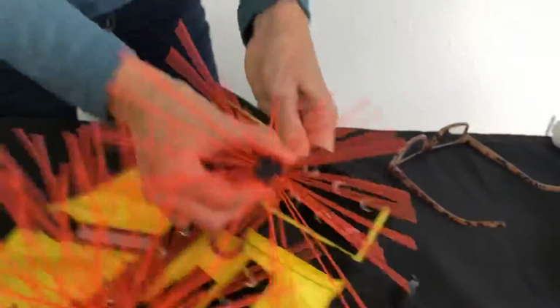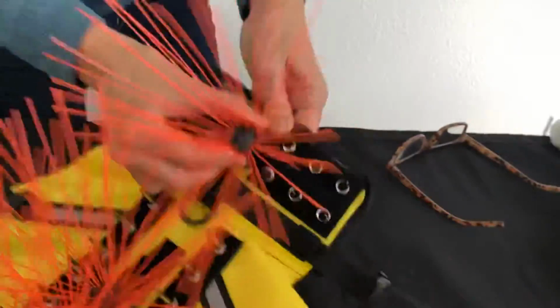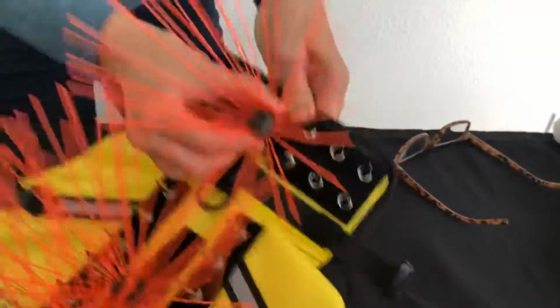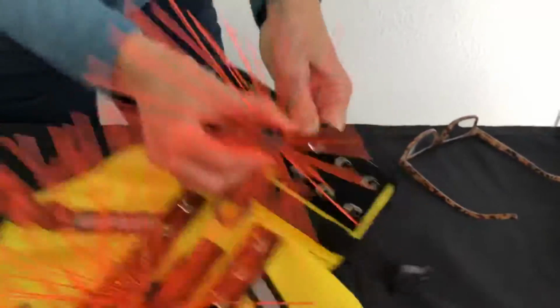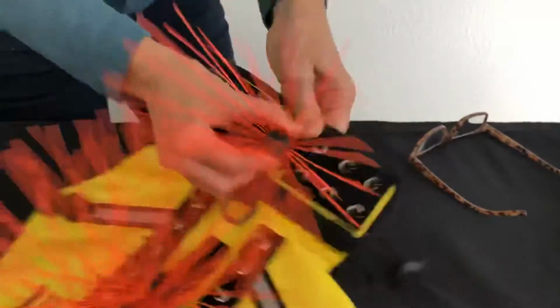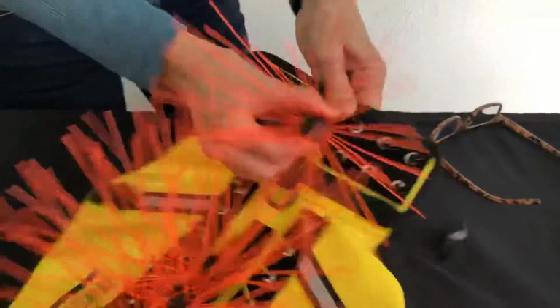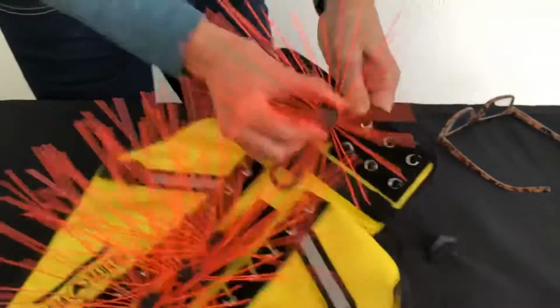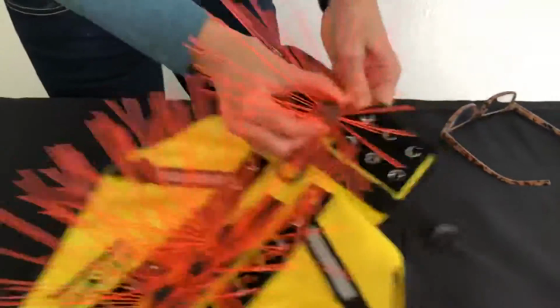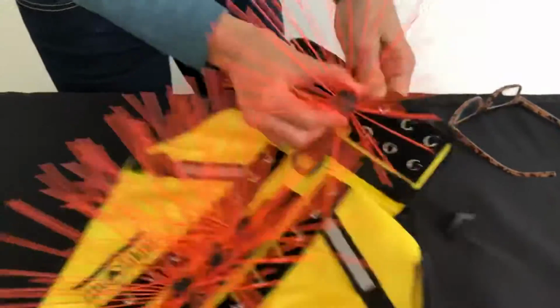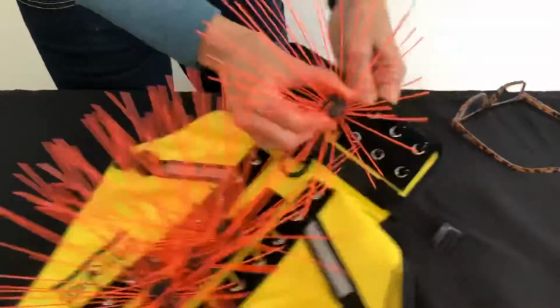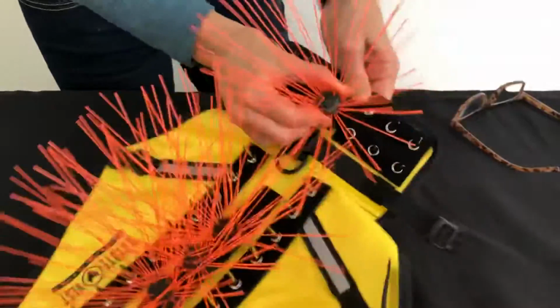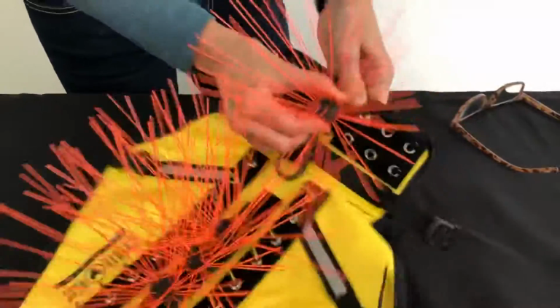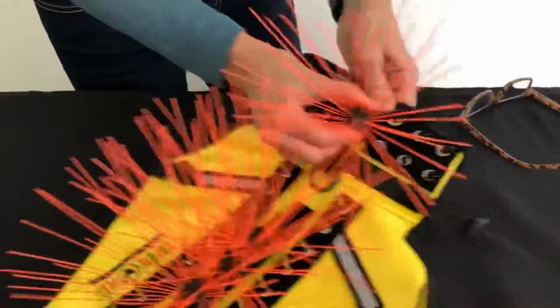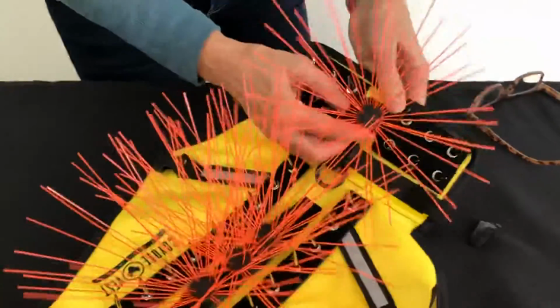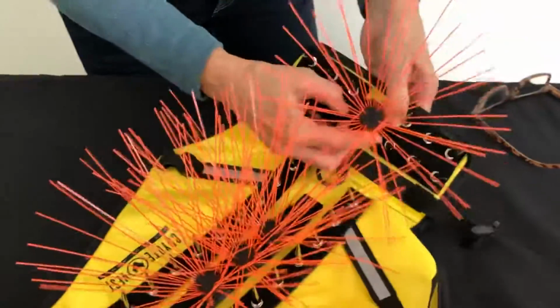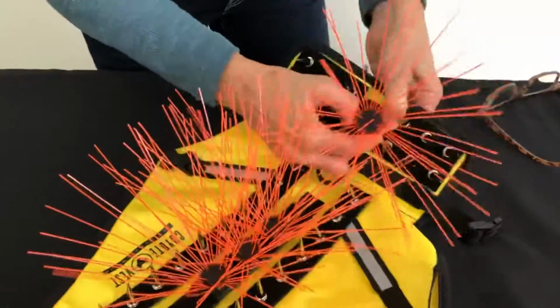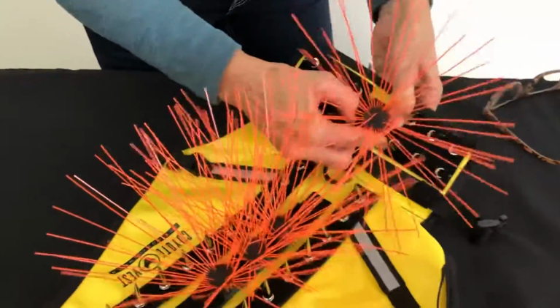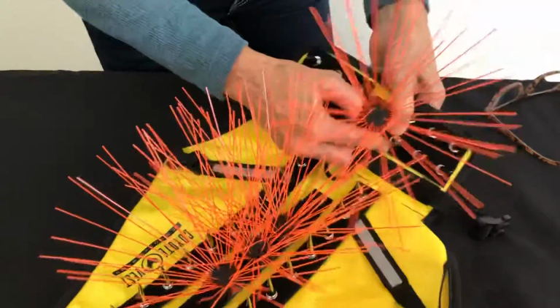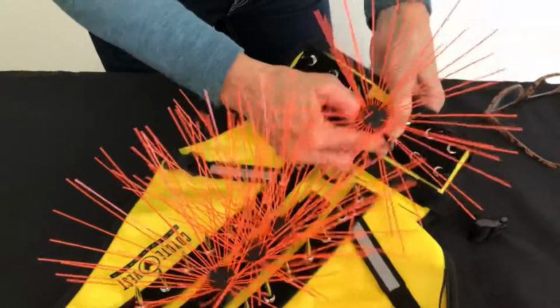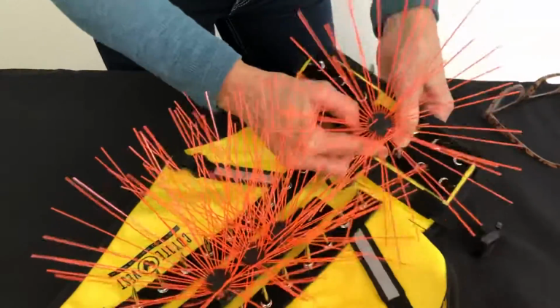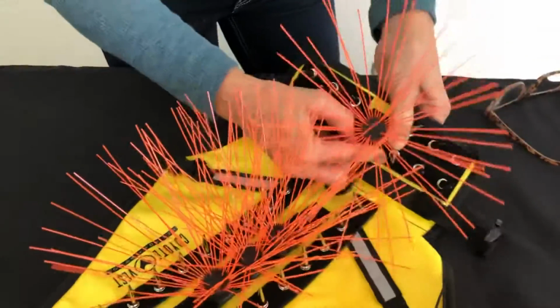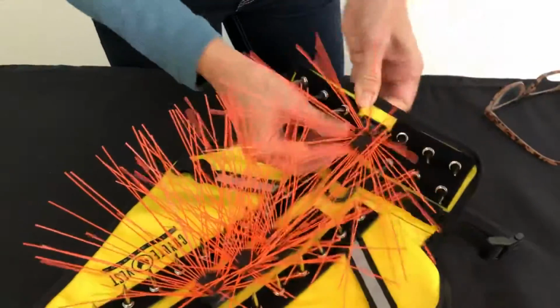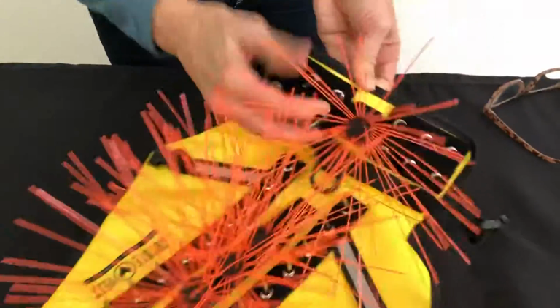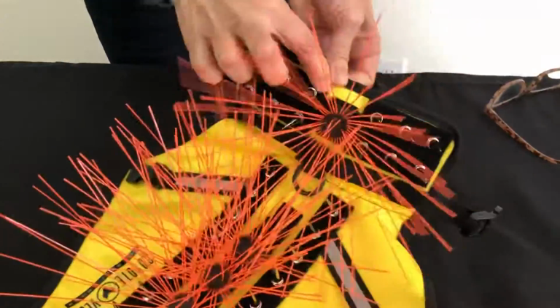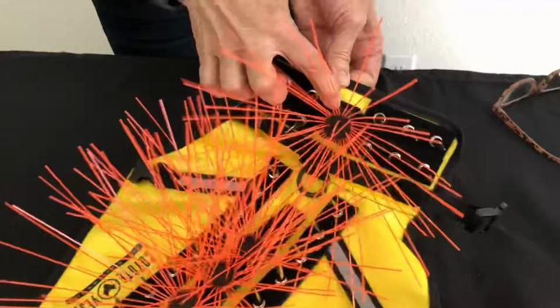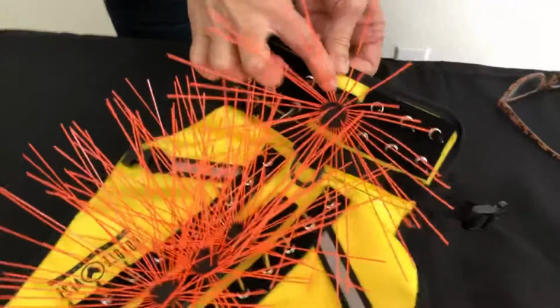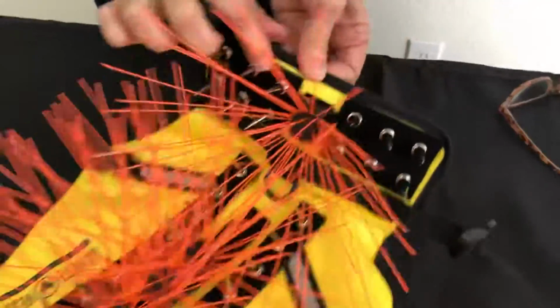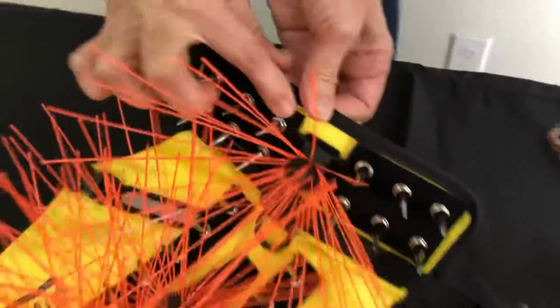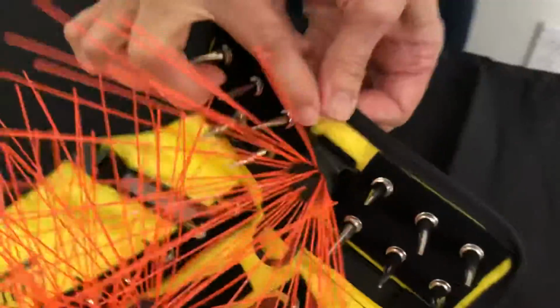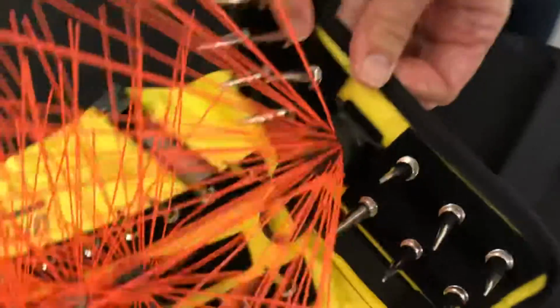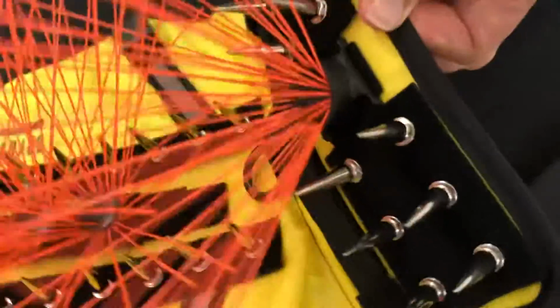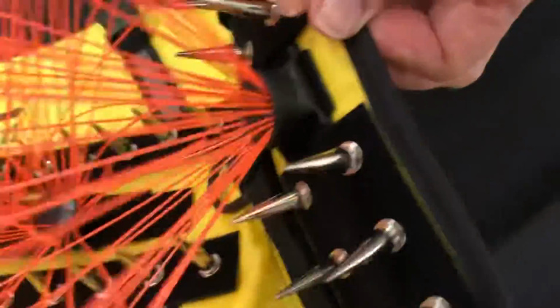I am shoving it and pushing it and I cannot get it off. So make sure everything is adhered and that the two-inch strip is underneath the spikes.